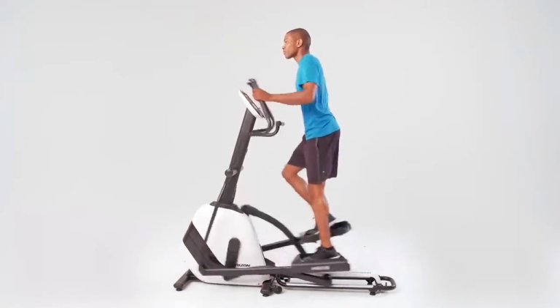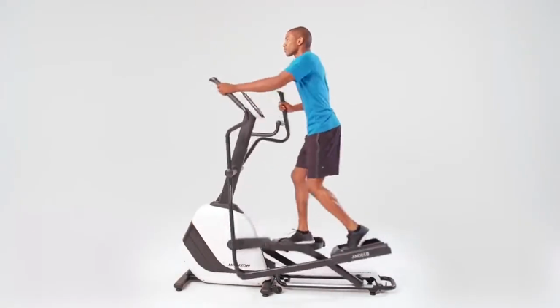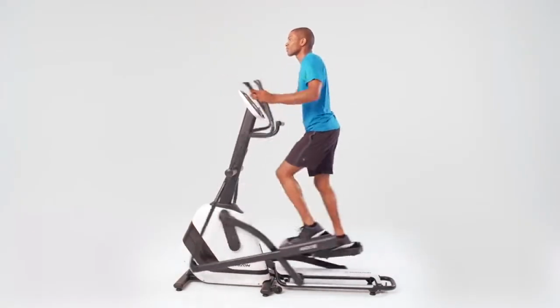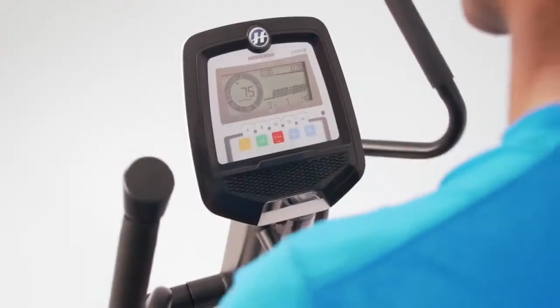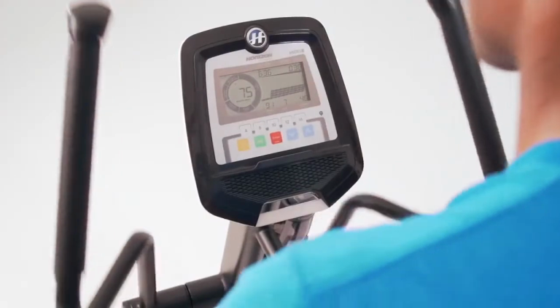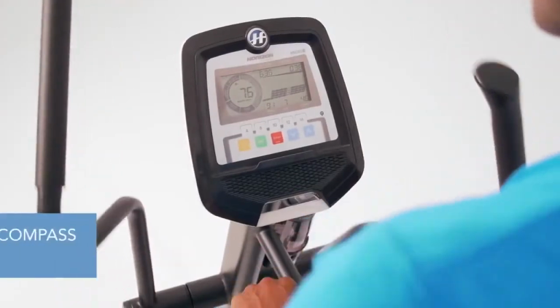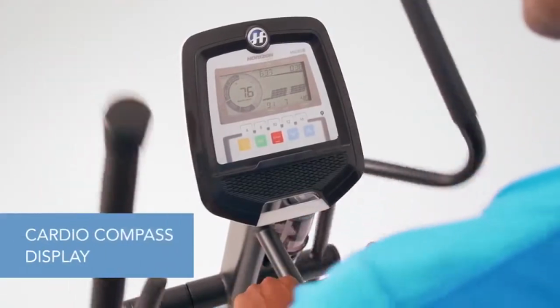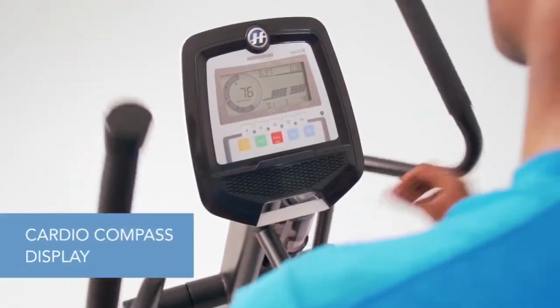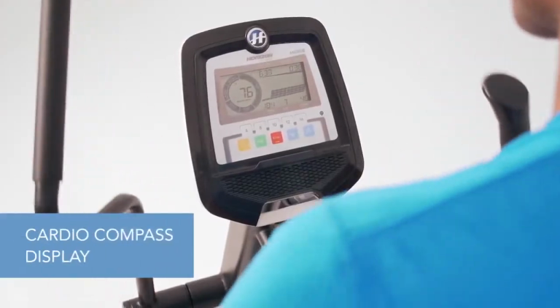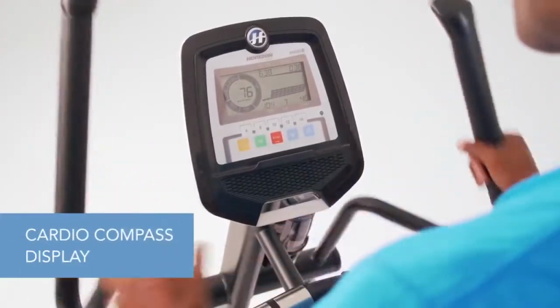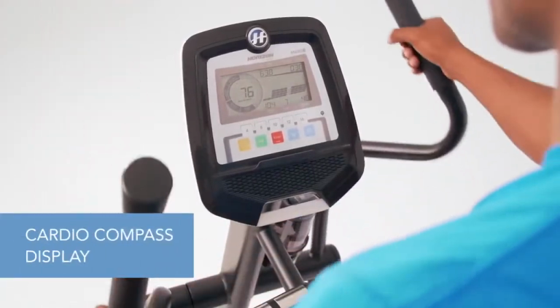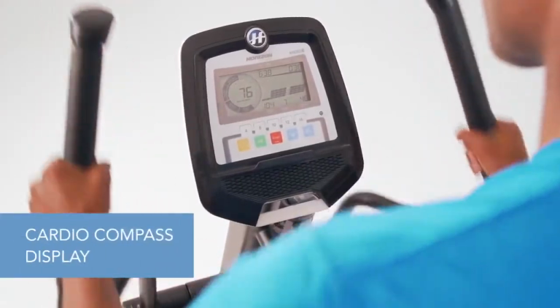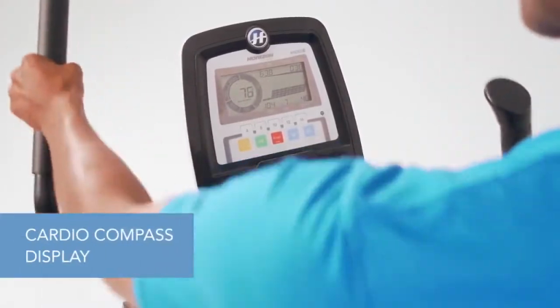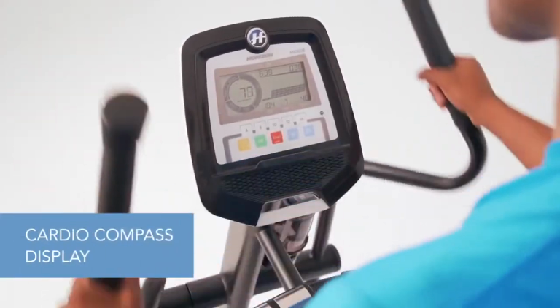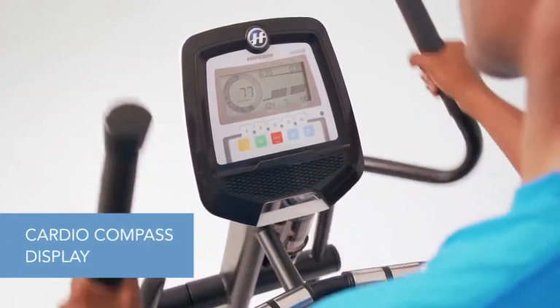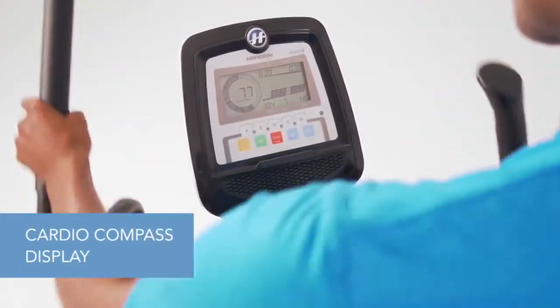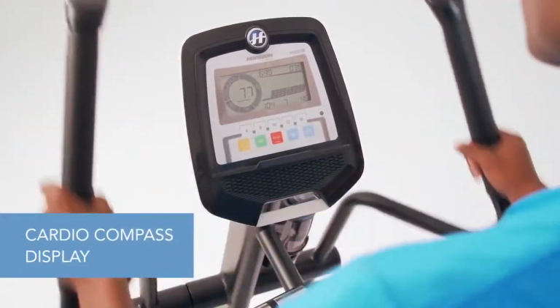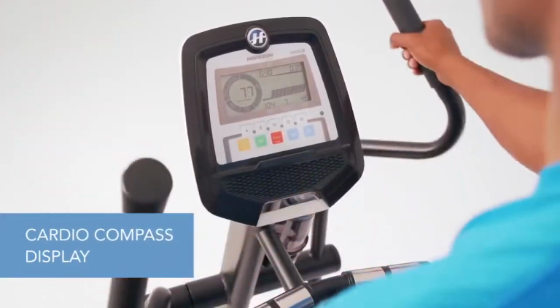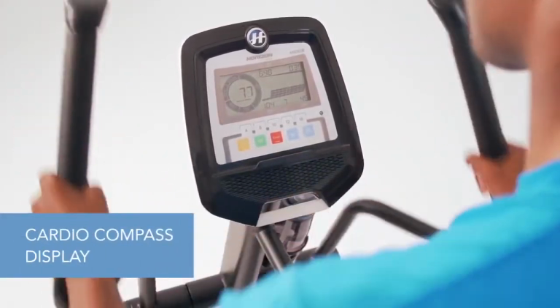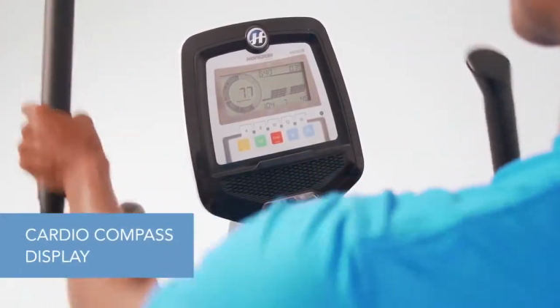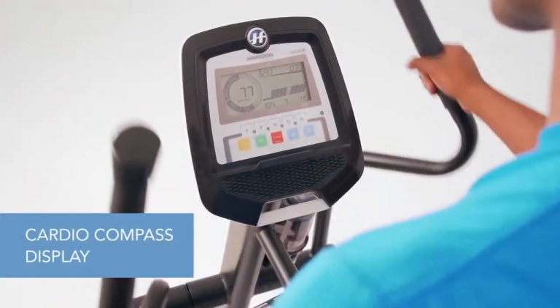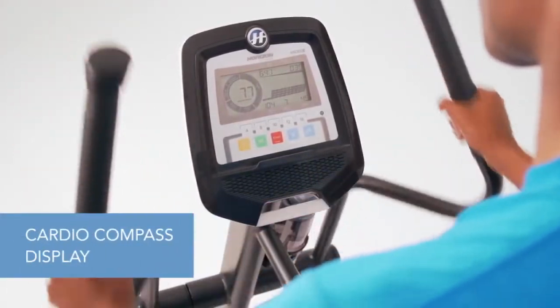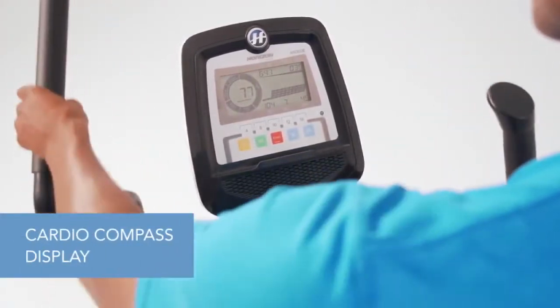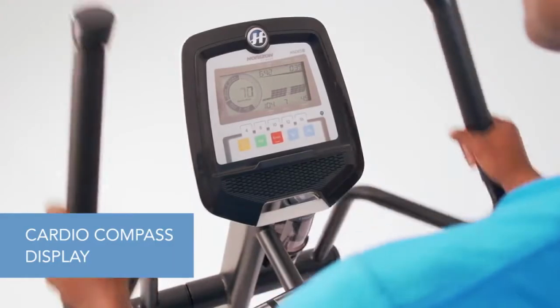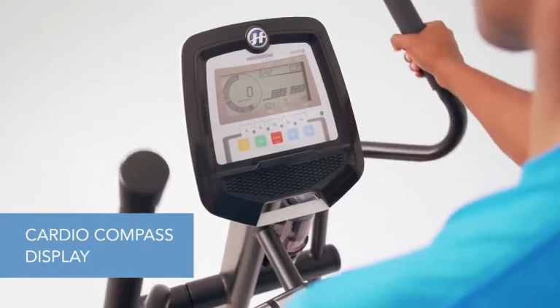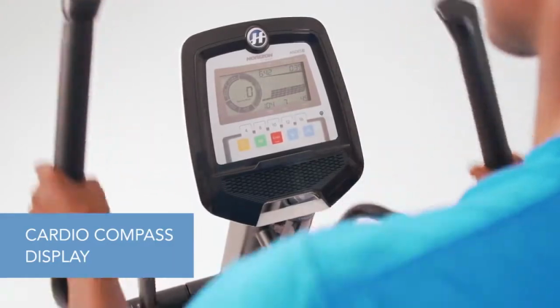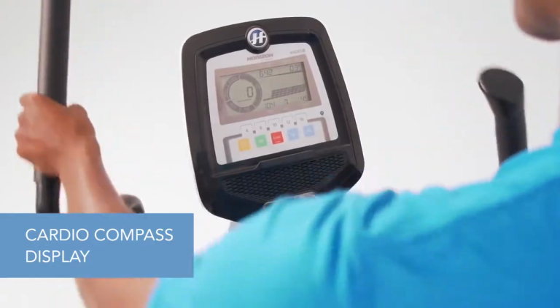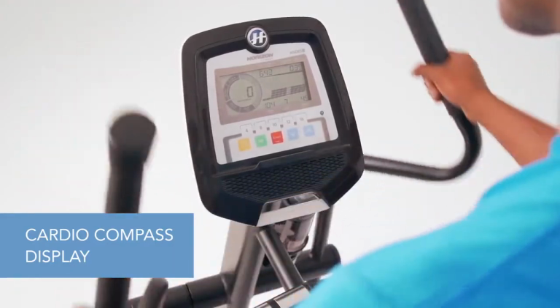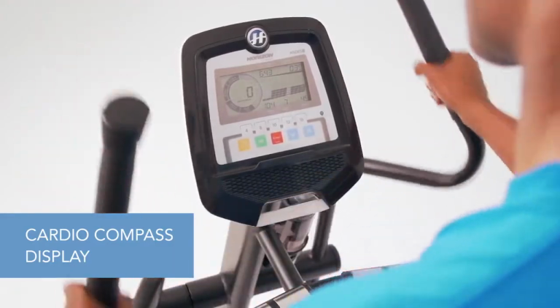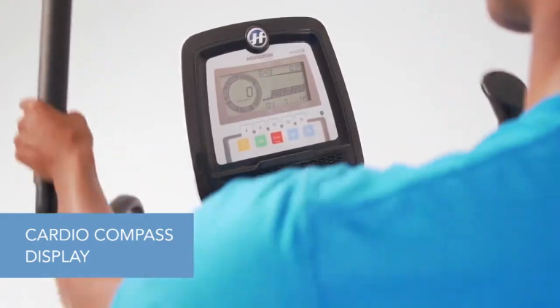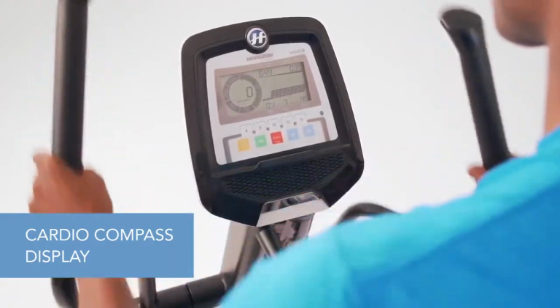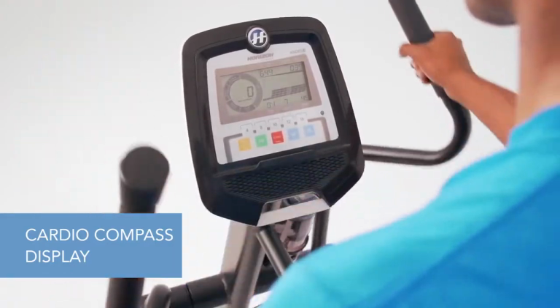Plus, the cardio compass display helps you maintain your effort so you get the results you want. This exclusive feature works with any wireless heart rate monitor.